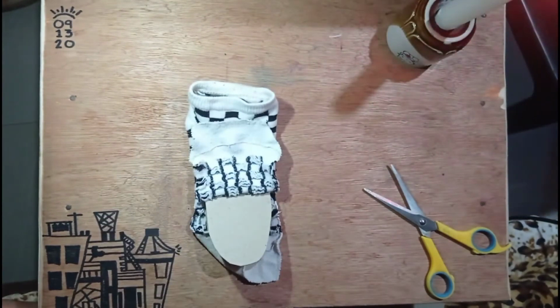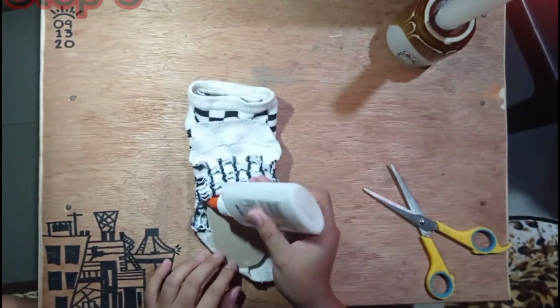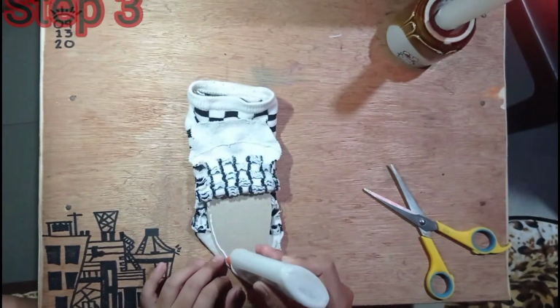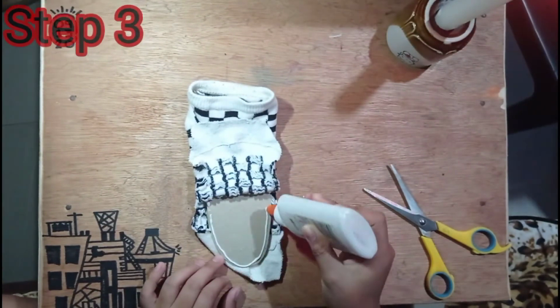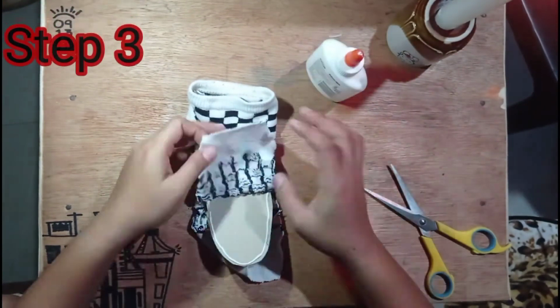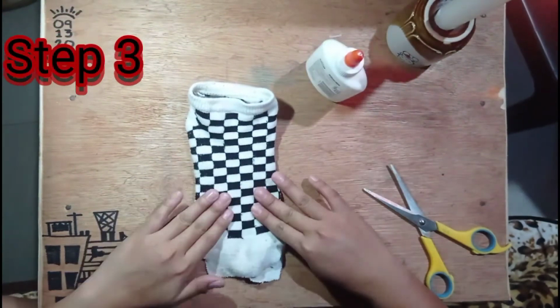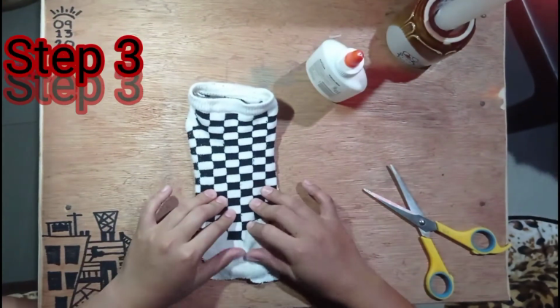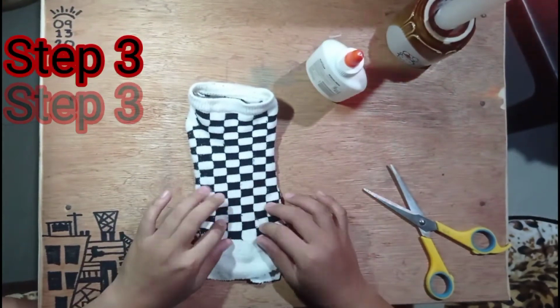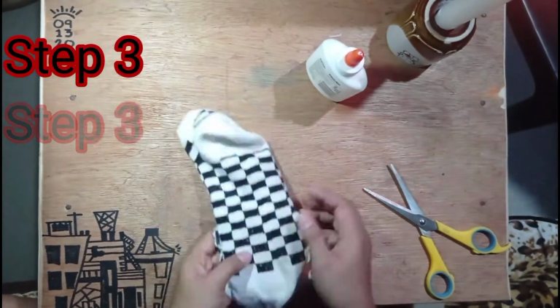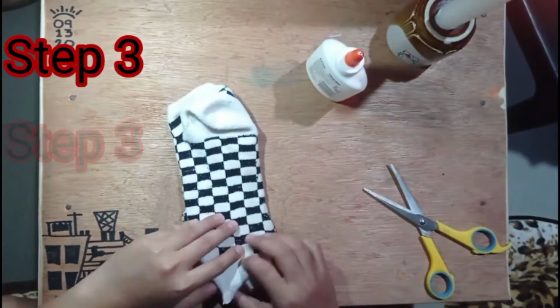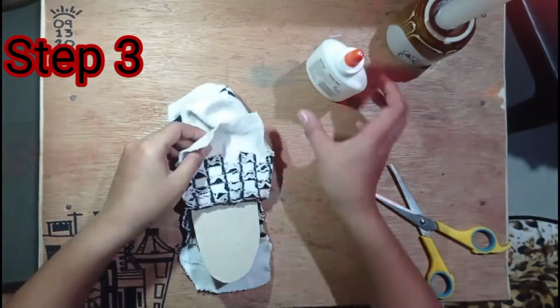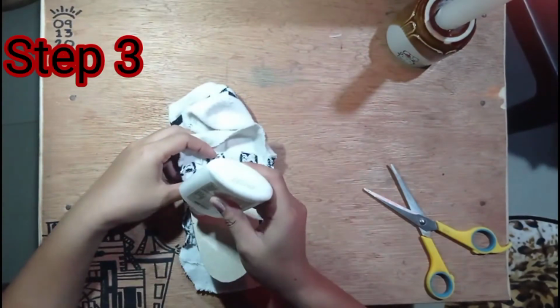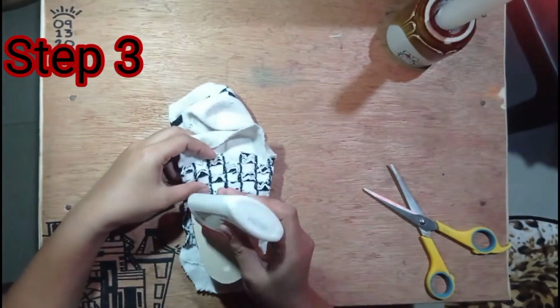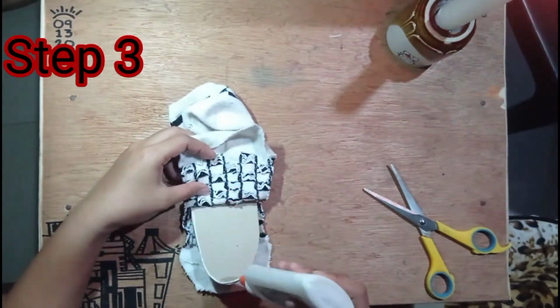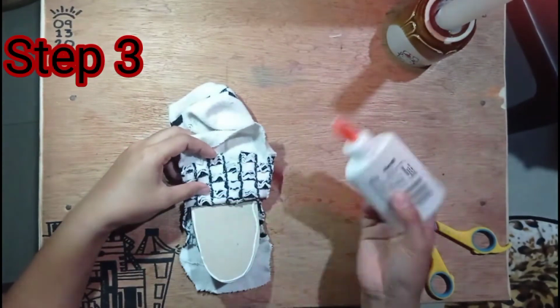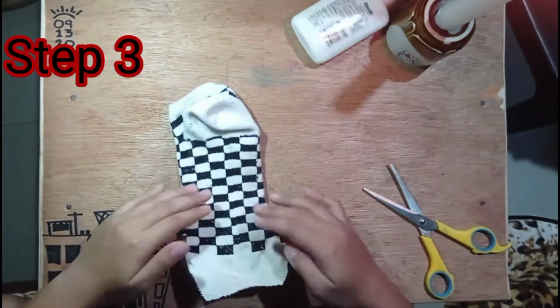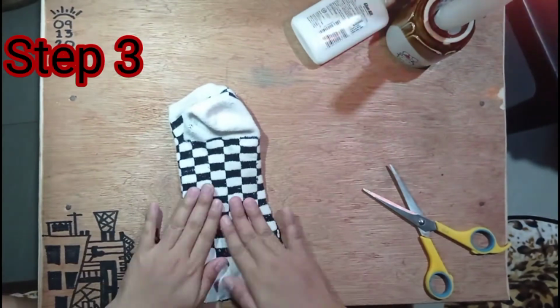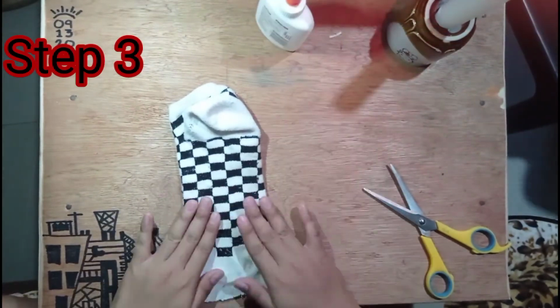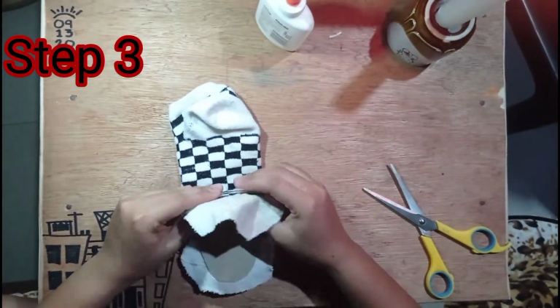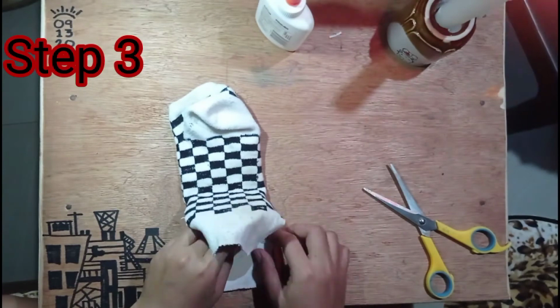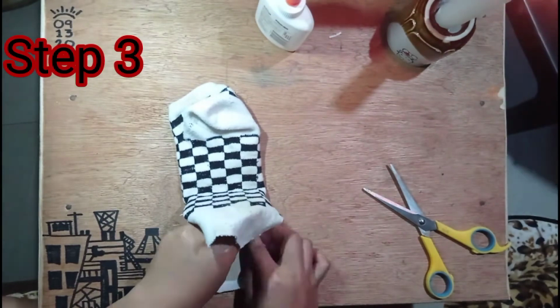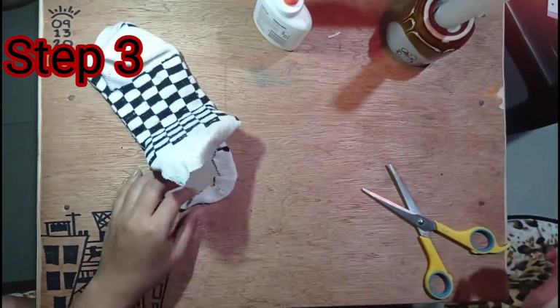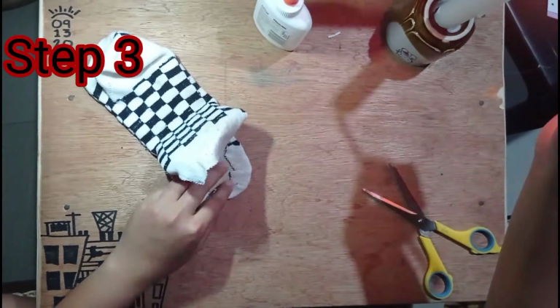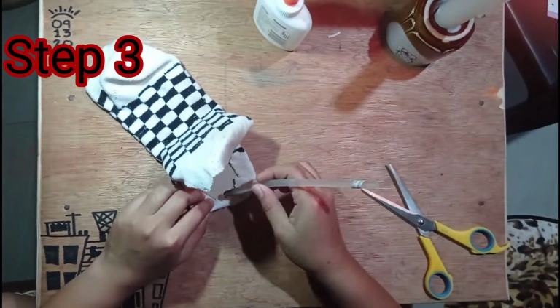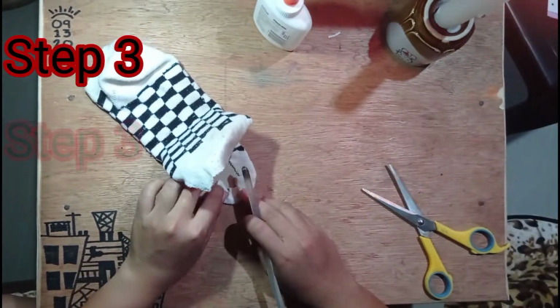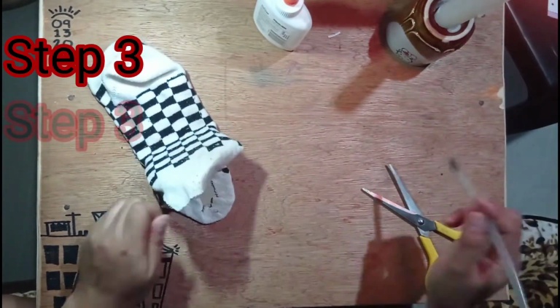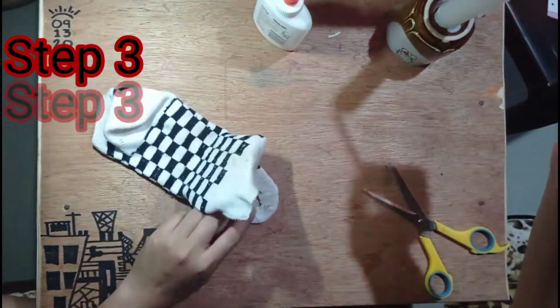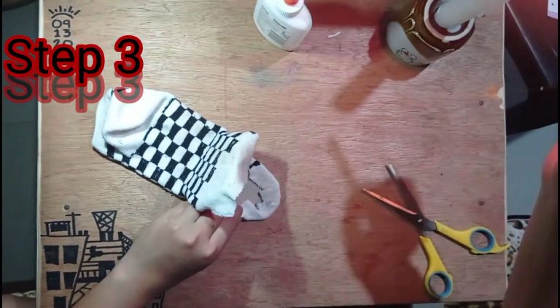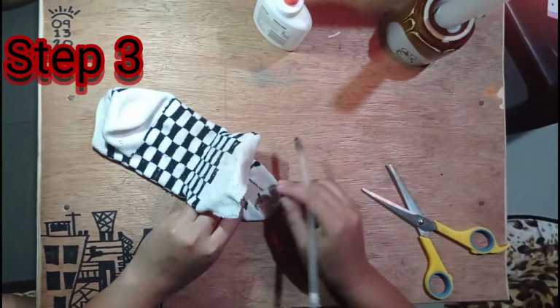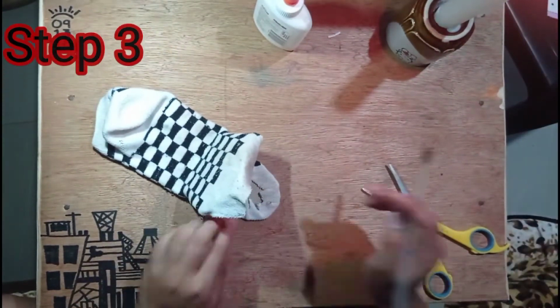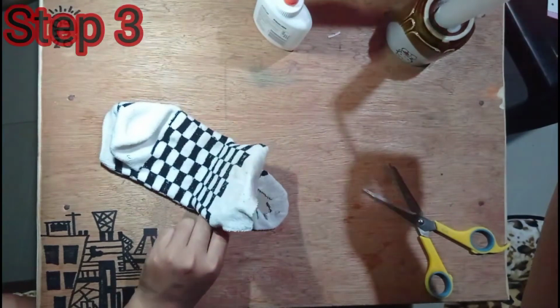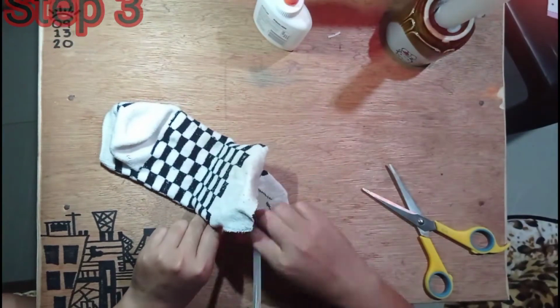Una, gamit ang glue, idikit na natin ang cardboard sa medyas. At para sa mas epektibong pagdikit, maaari tayong gumamit ng glue stick.